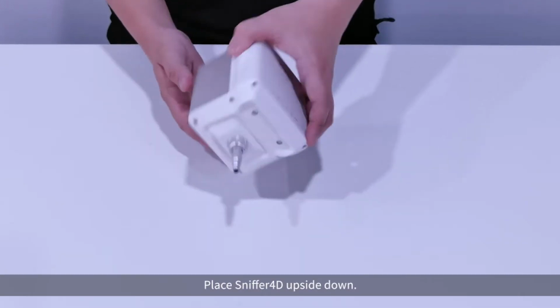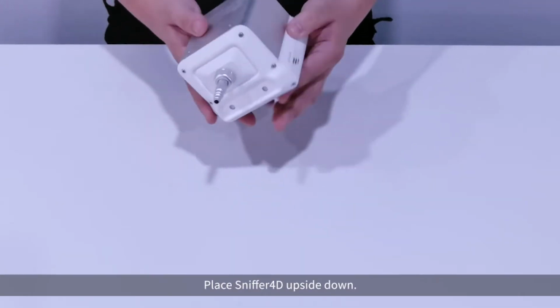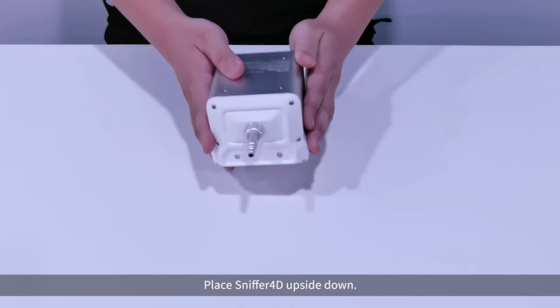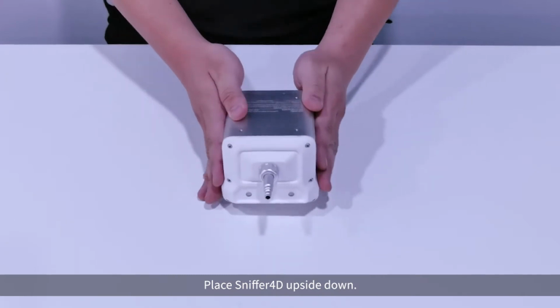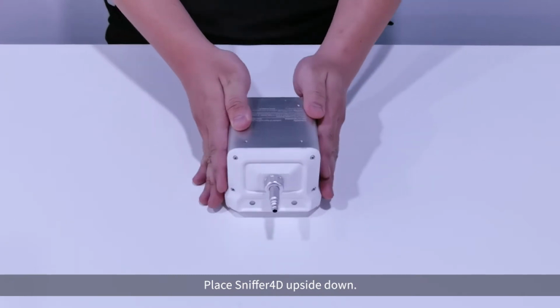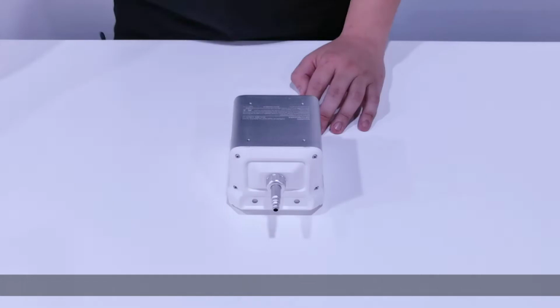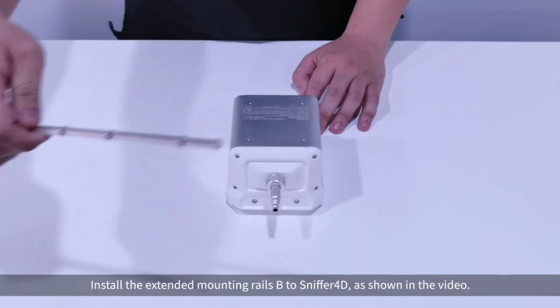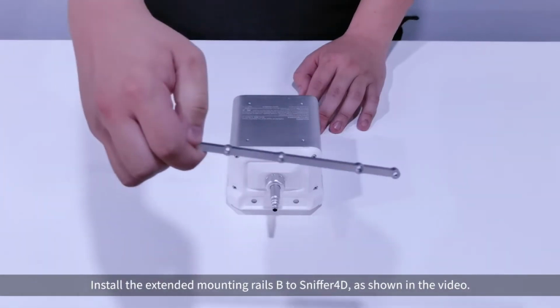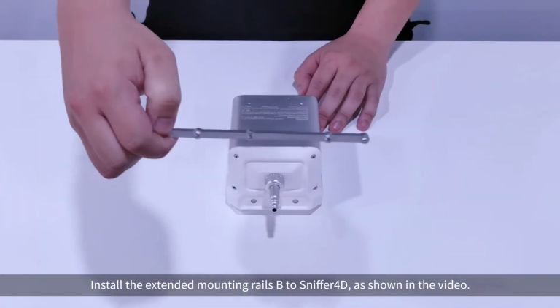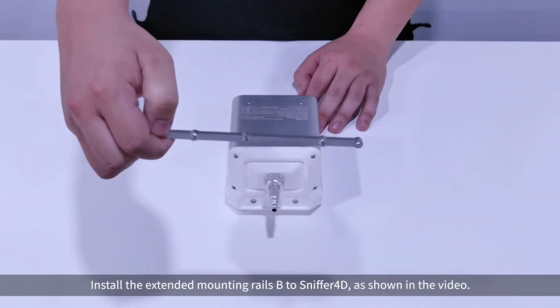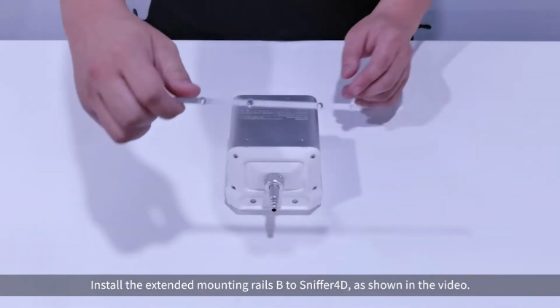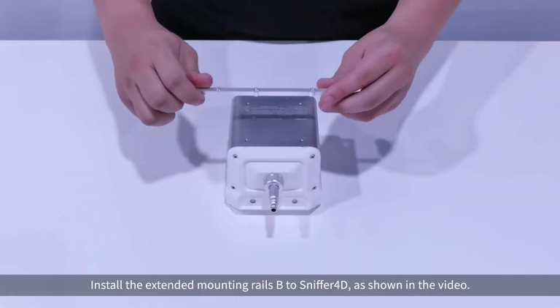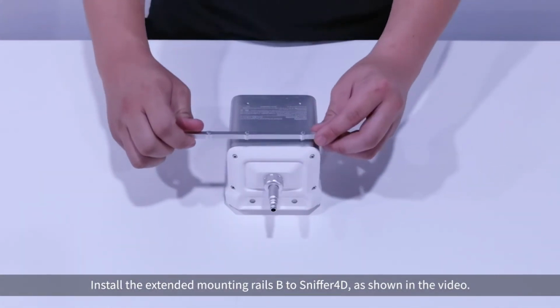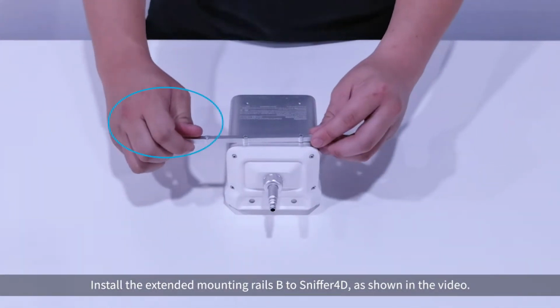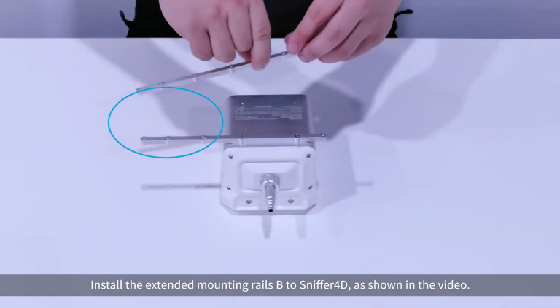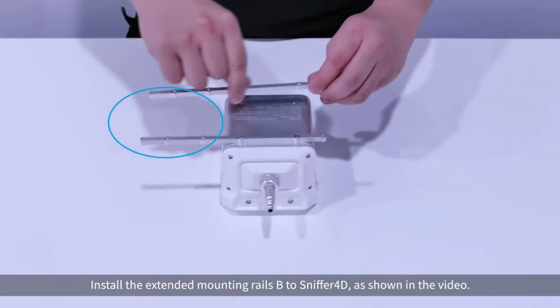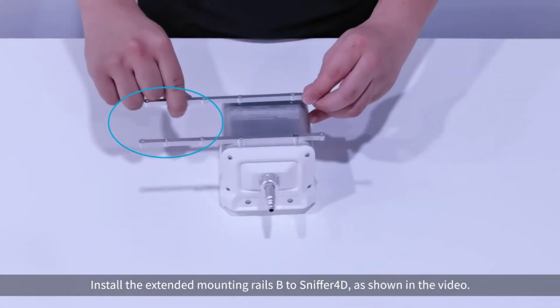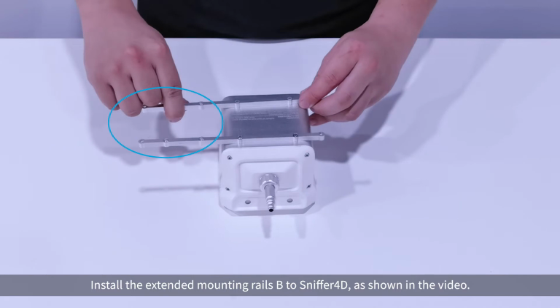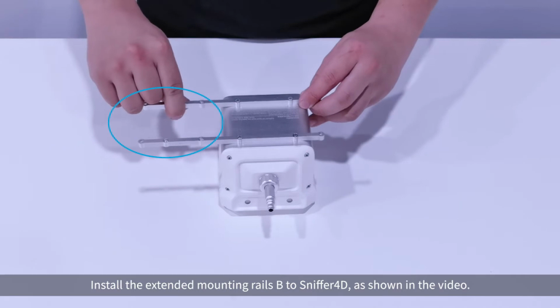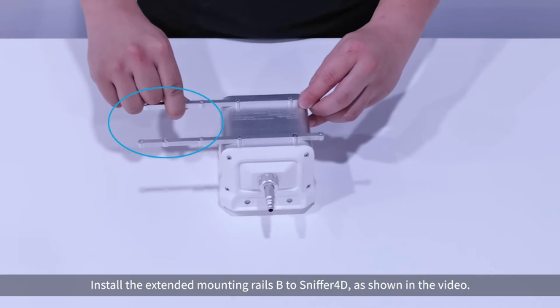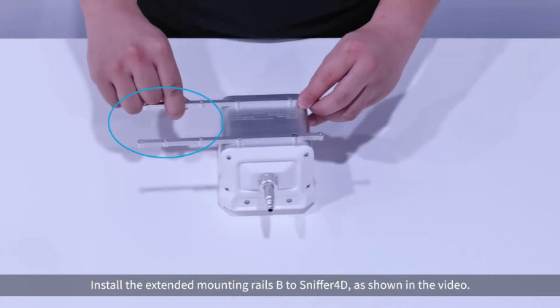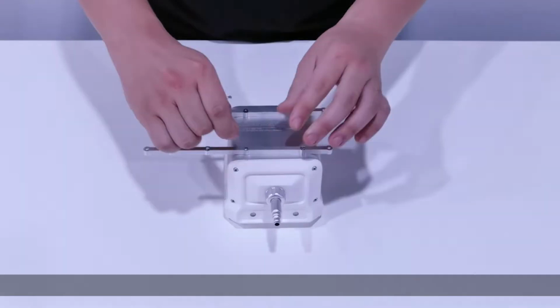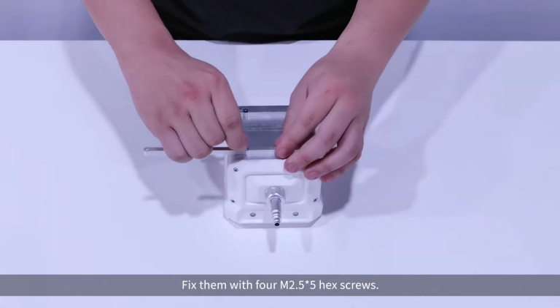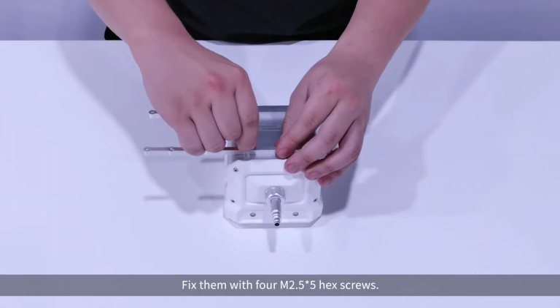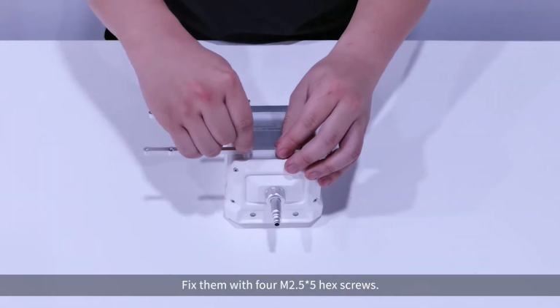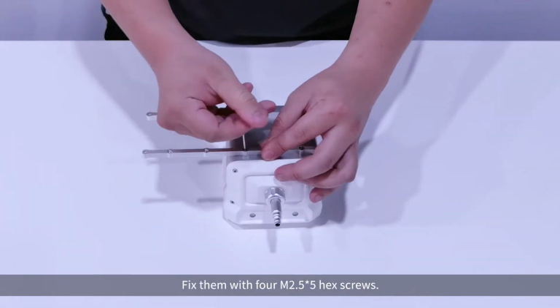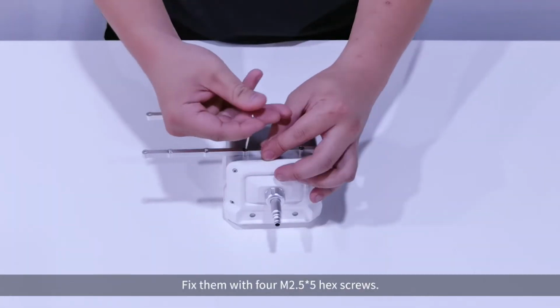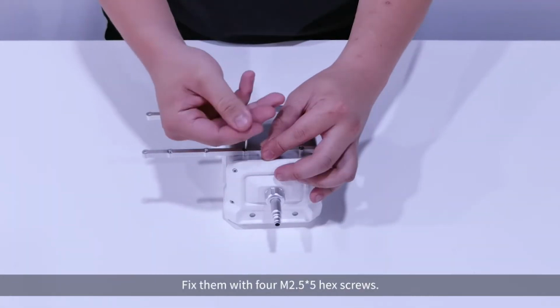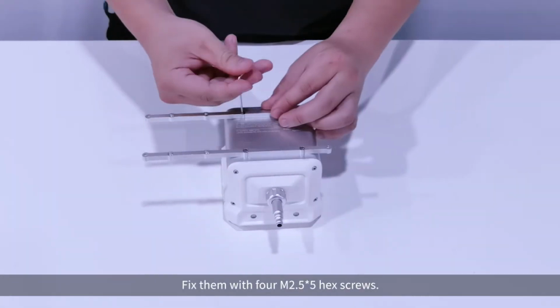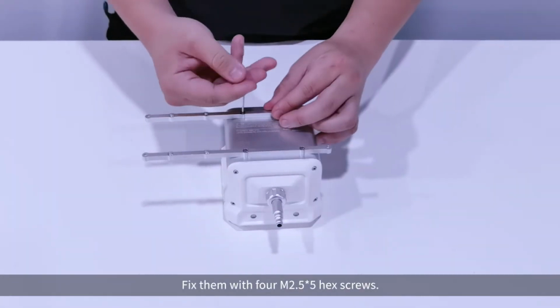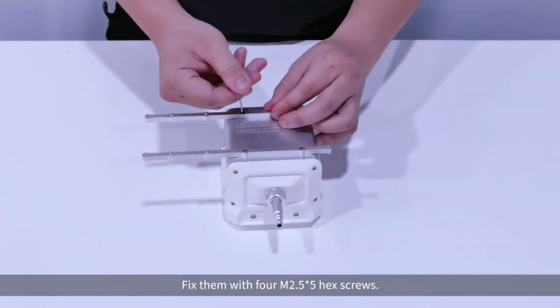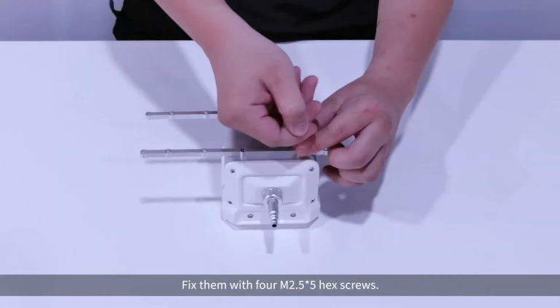Place Sniffer 4D upside down. Install the extended mounting rails B to Sniffer 4D, as shown in the video. Fix them with 4 M2.5x5 hex screws.